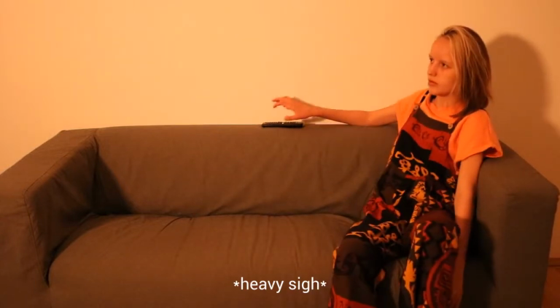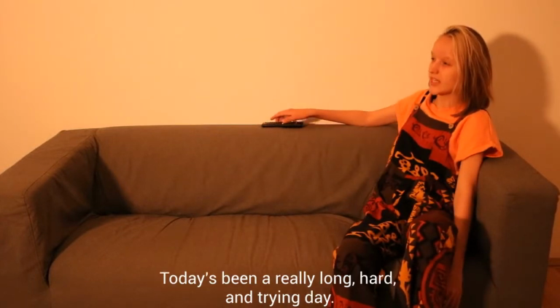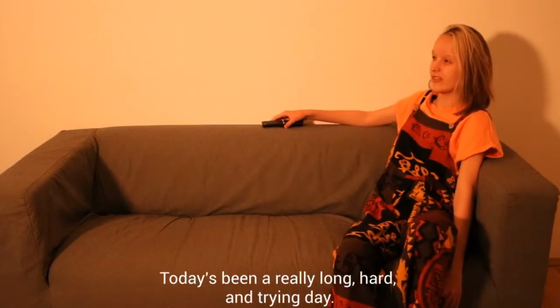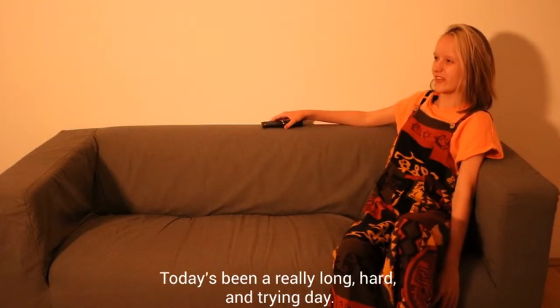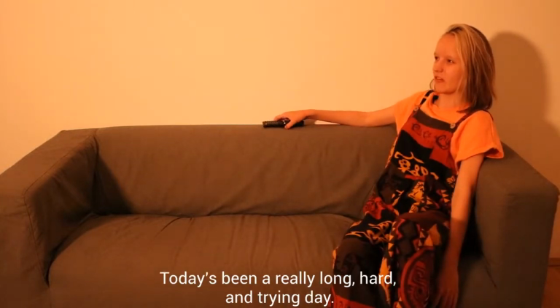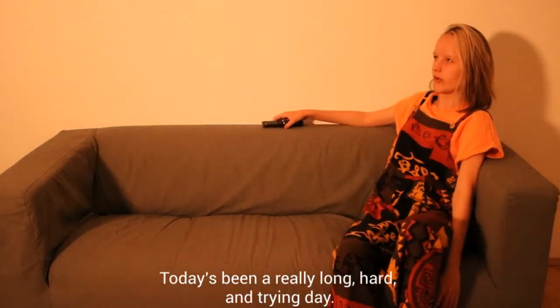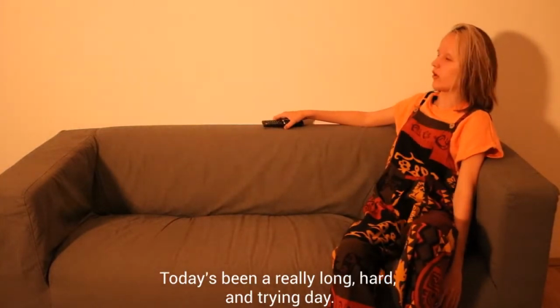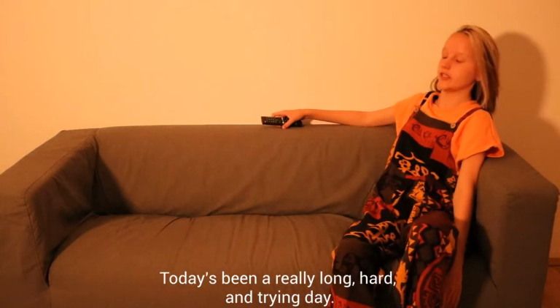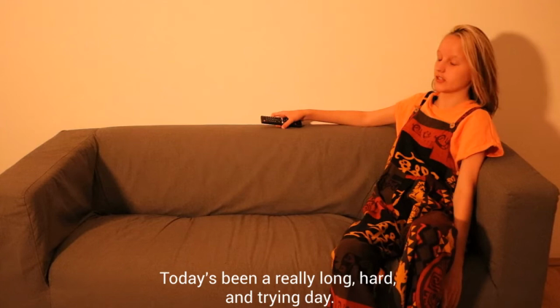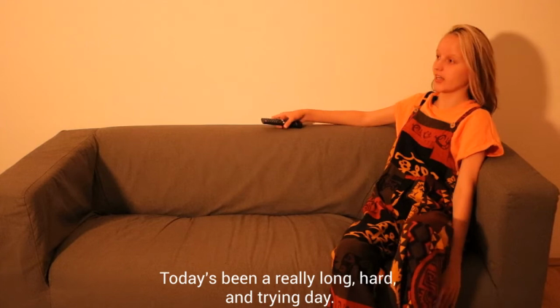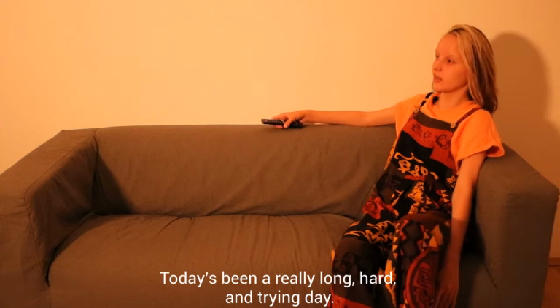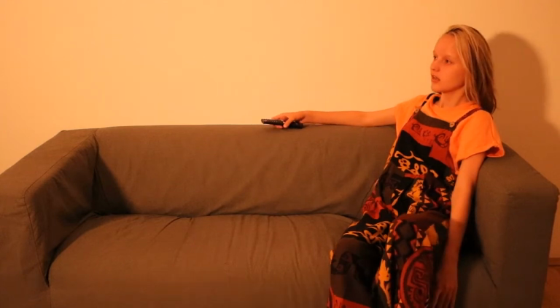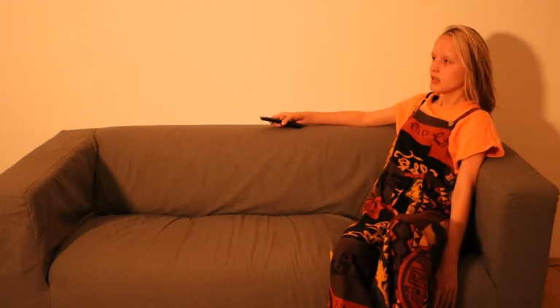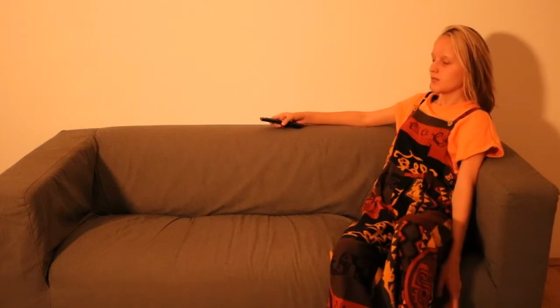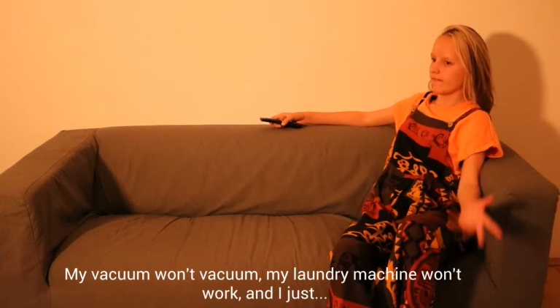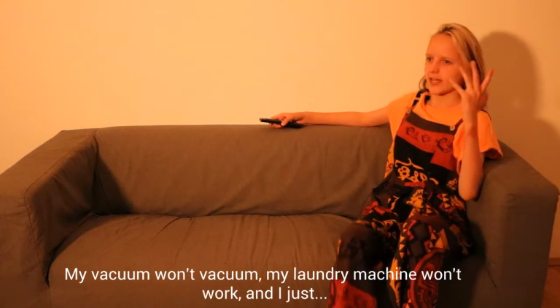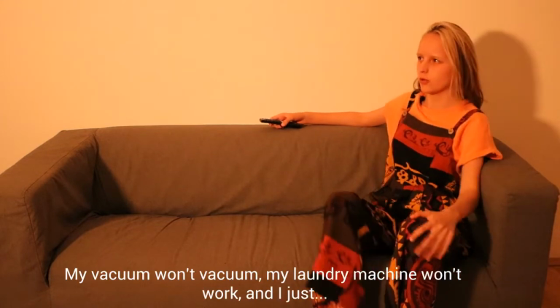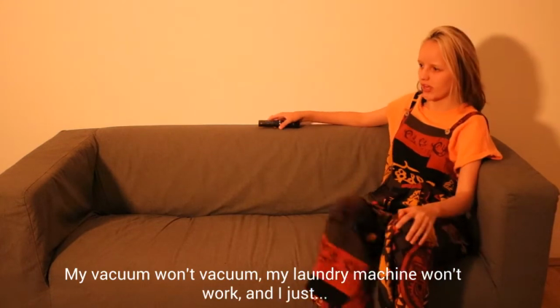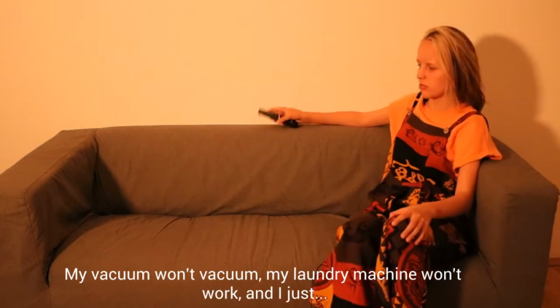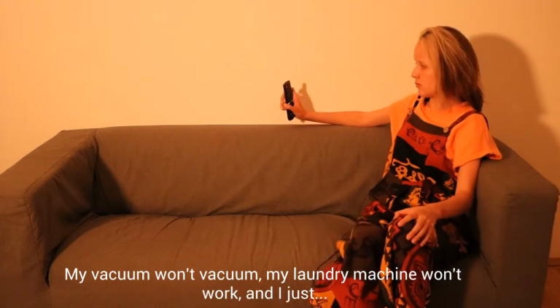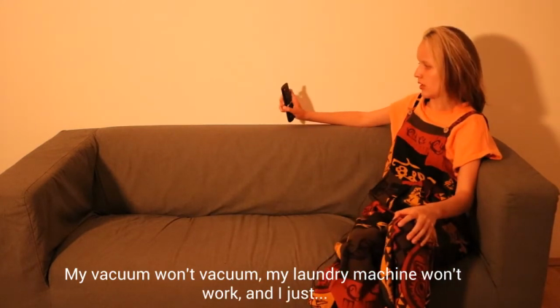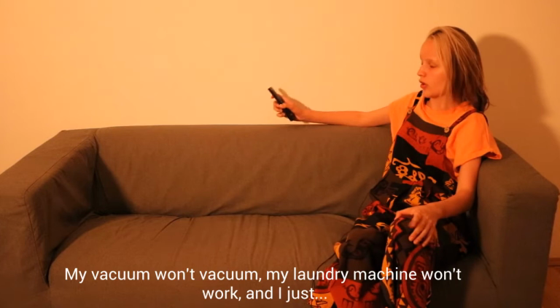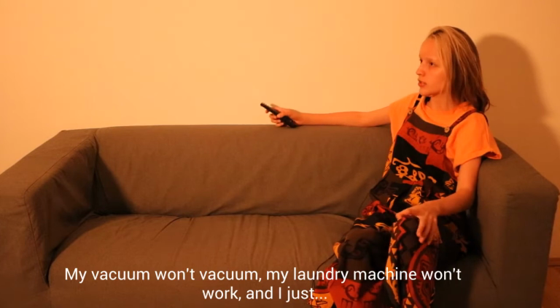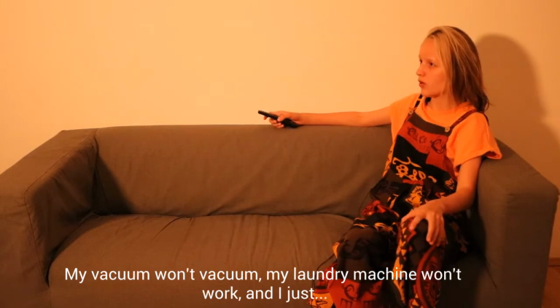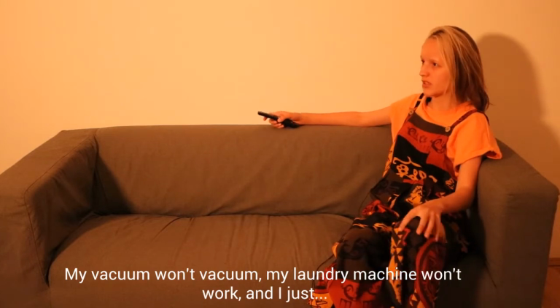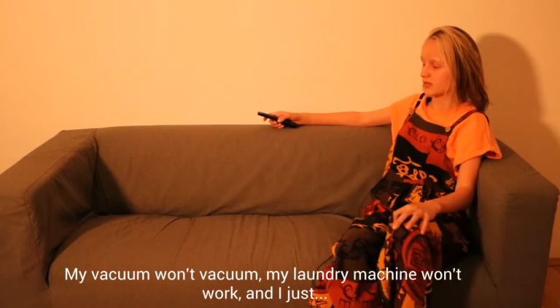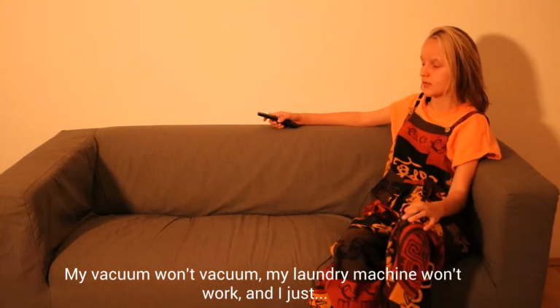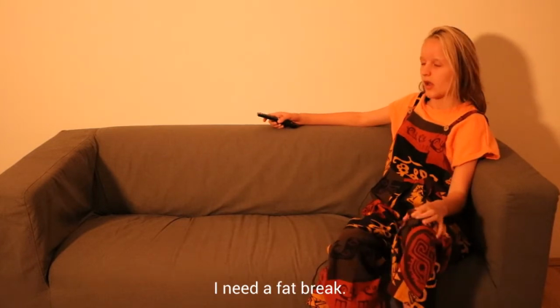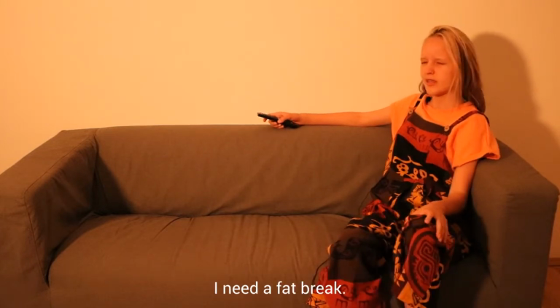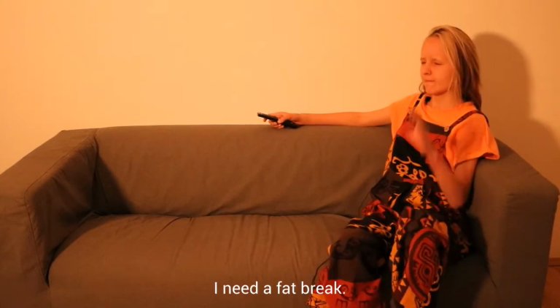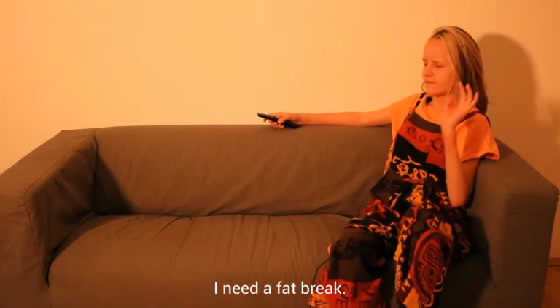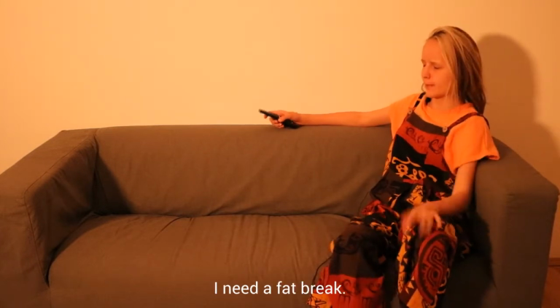Today's been a really long, hard and trying day. My vacuum won't vacuum, my laundry machine won't work and I just... I need a fabric.